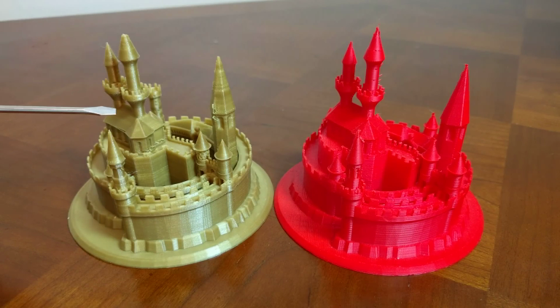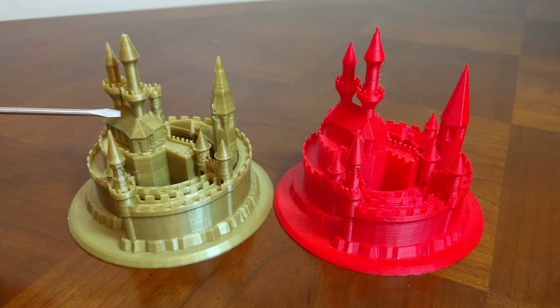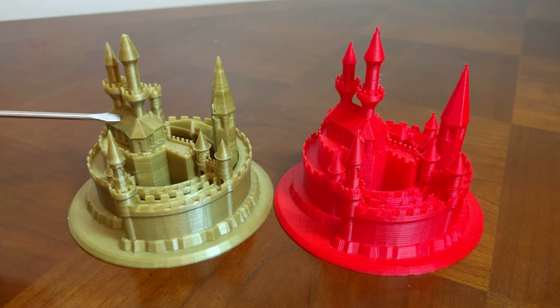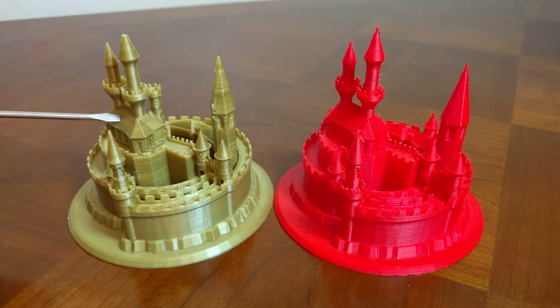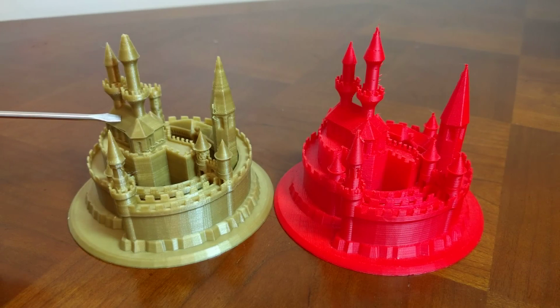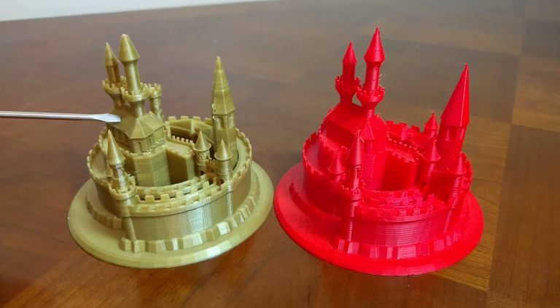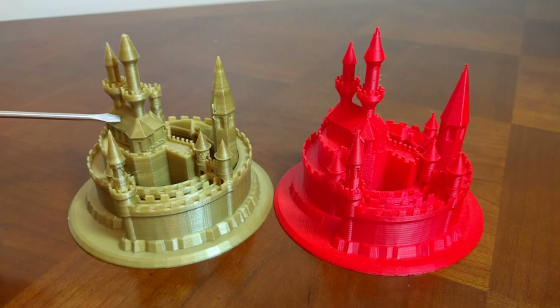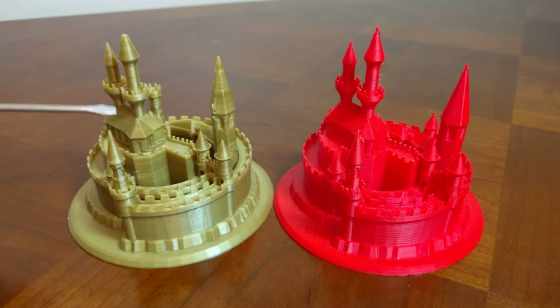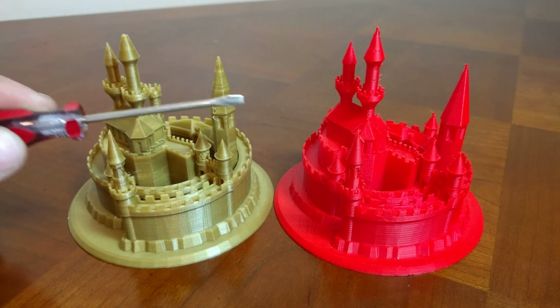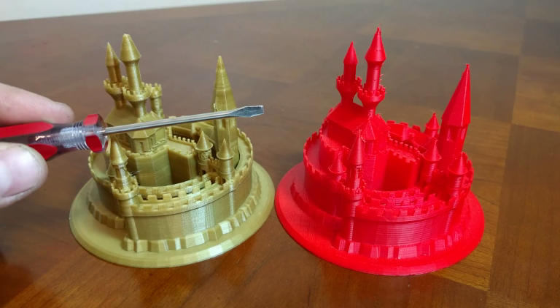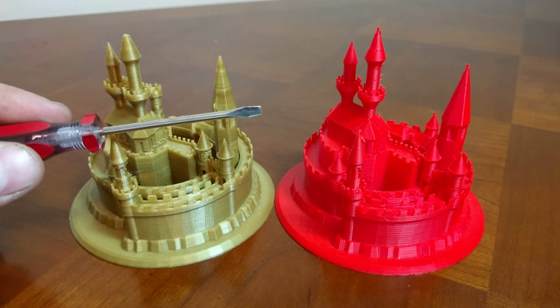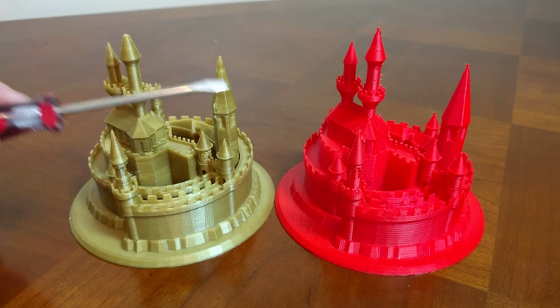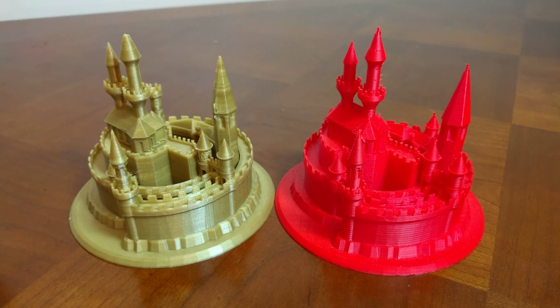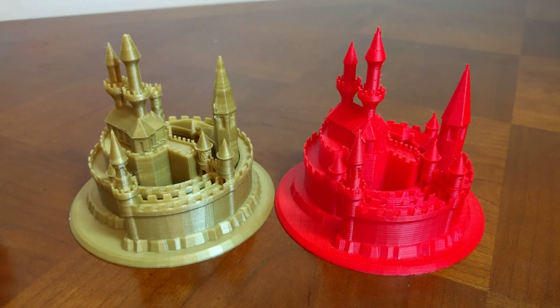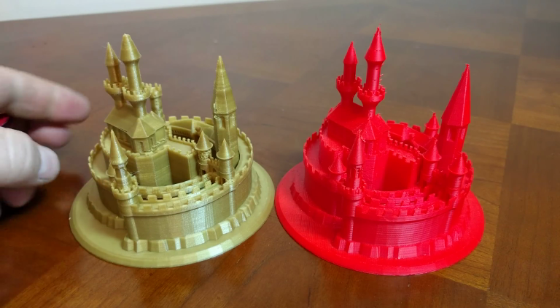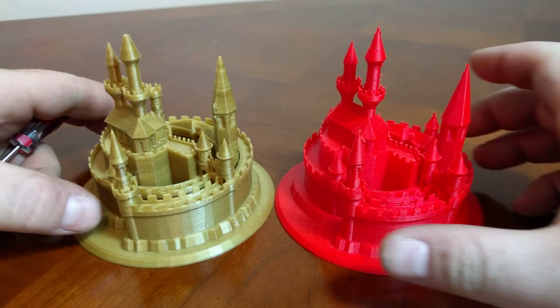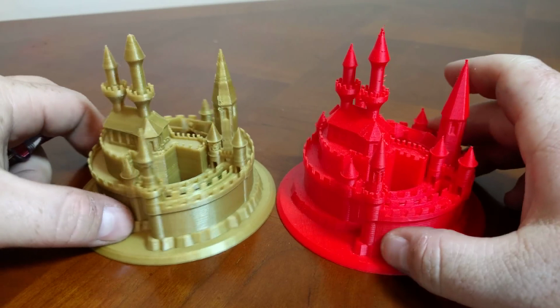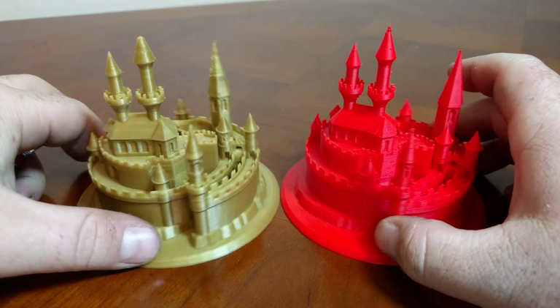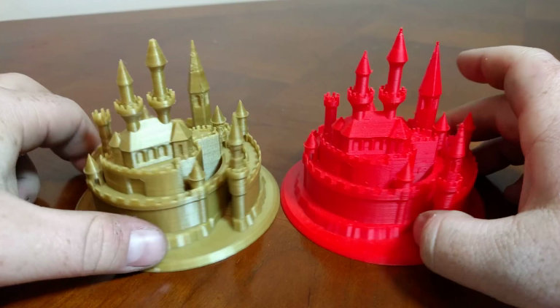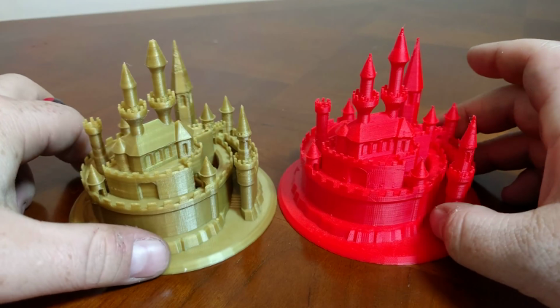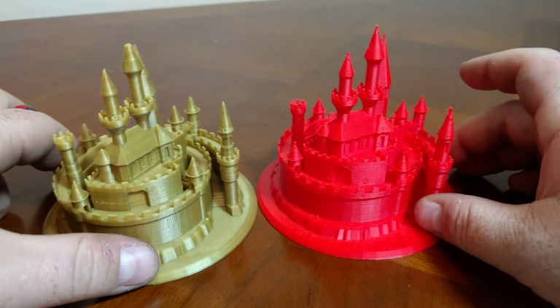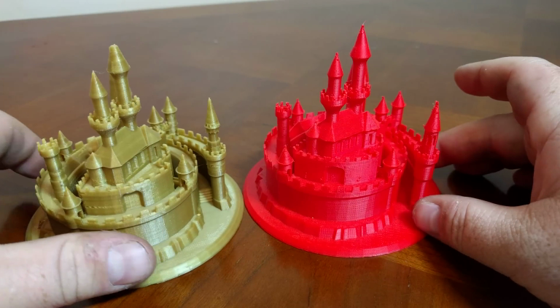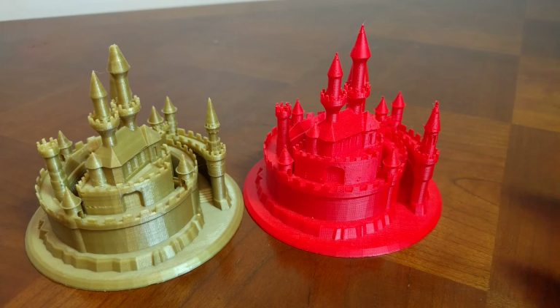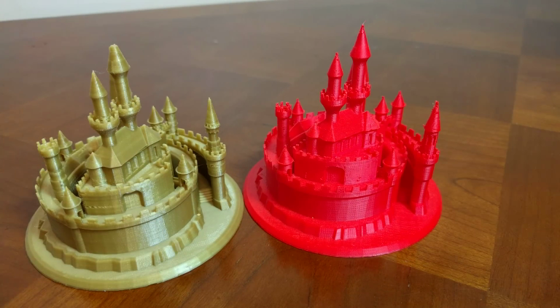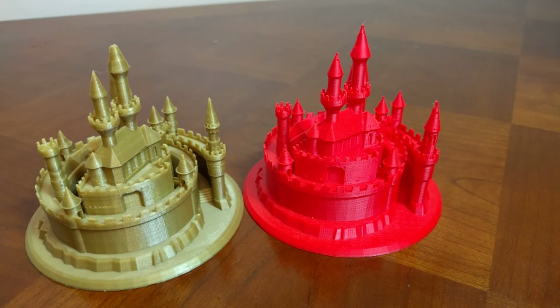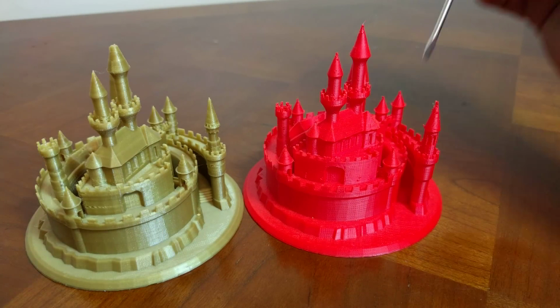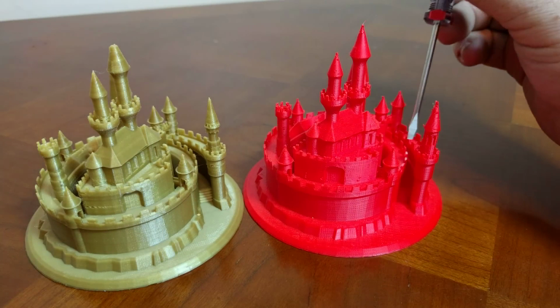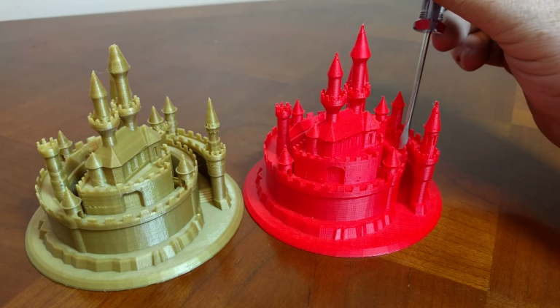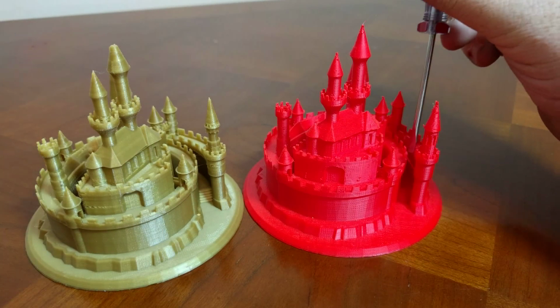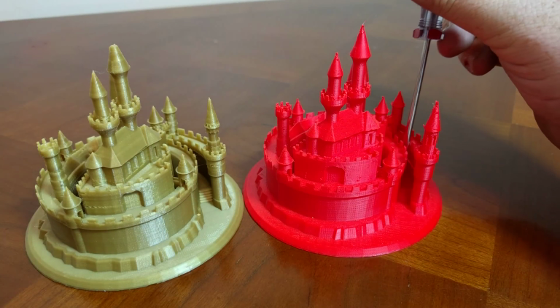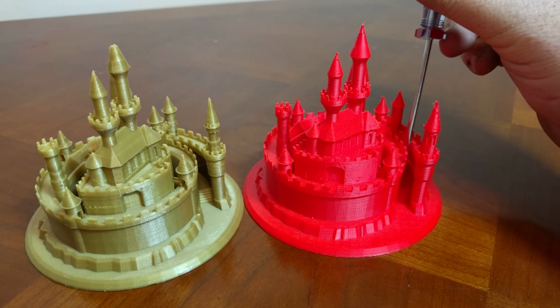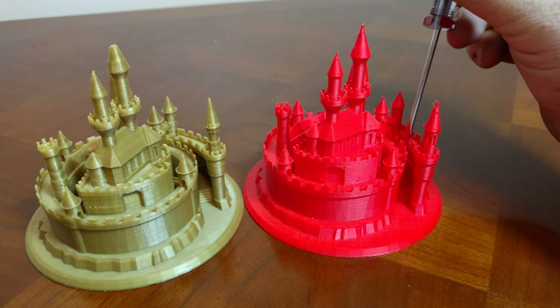That's because this is a direct drive, and that is a Bowden-style setup. And you might even be able to see inside of here — there was a really long string right here, right there.